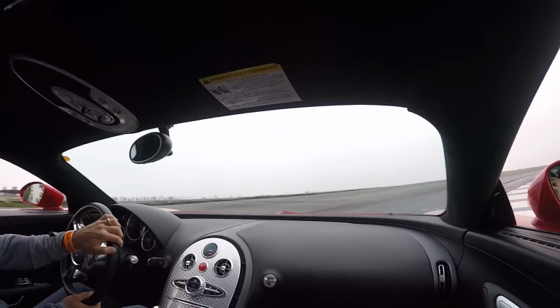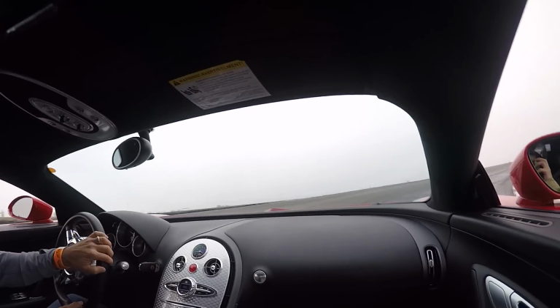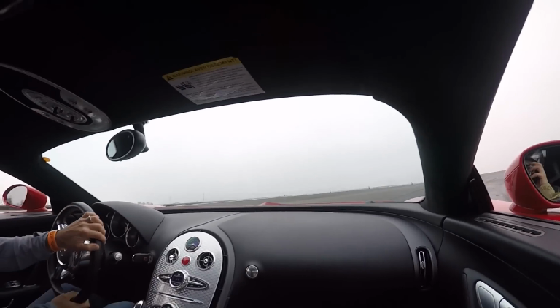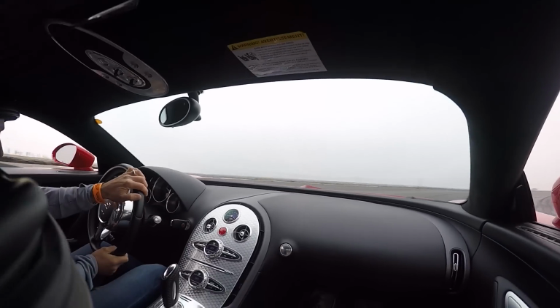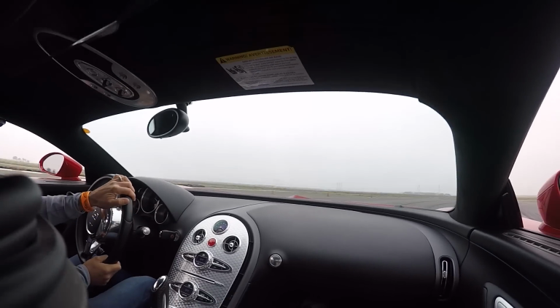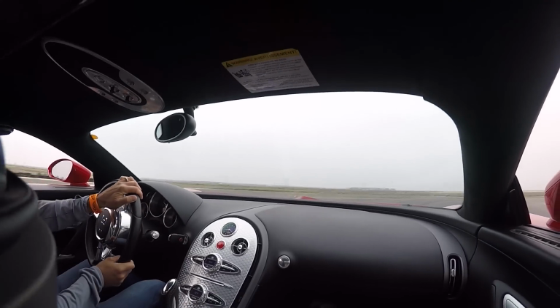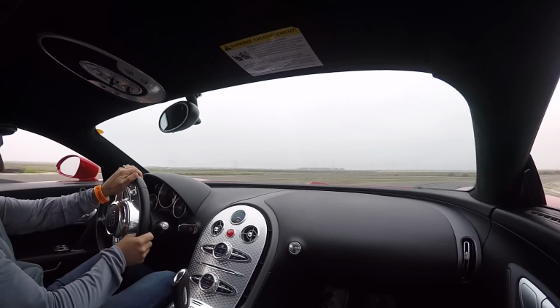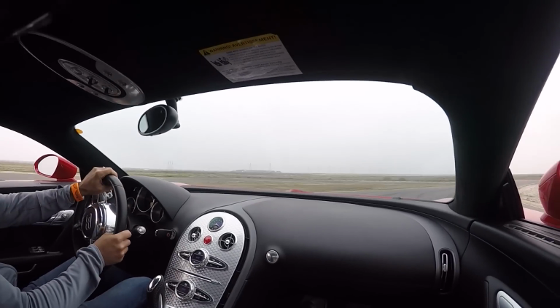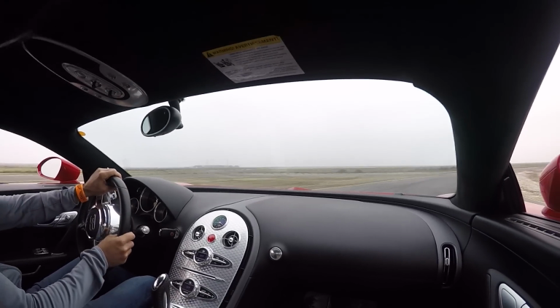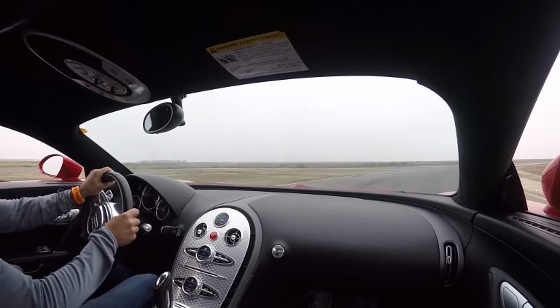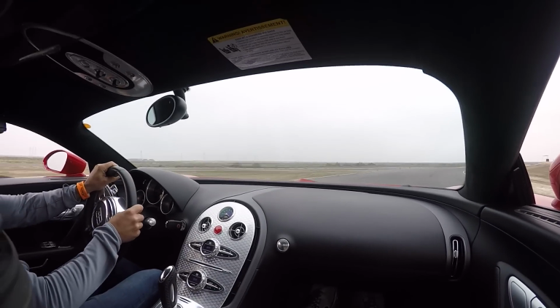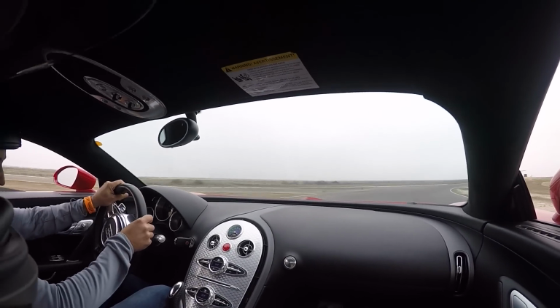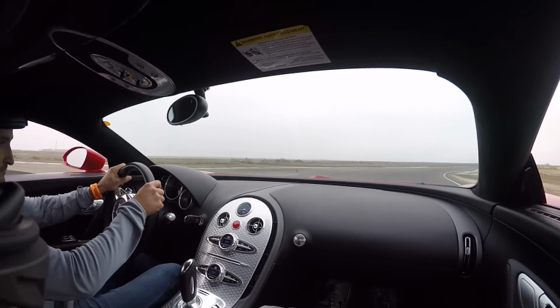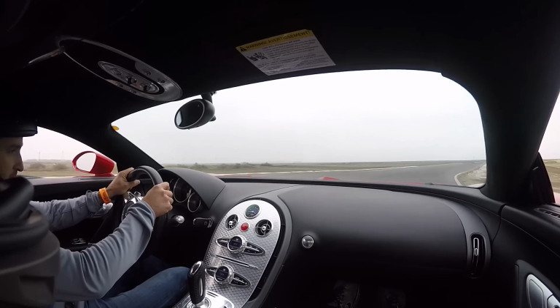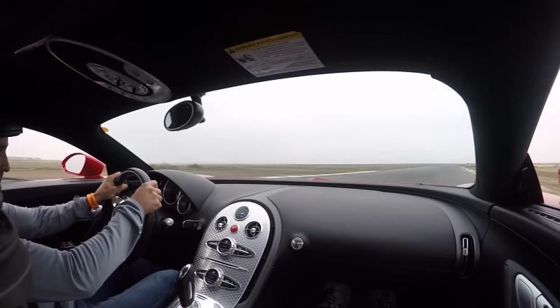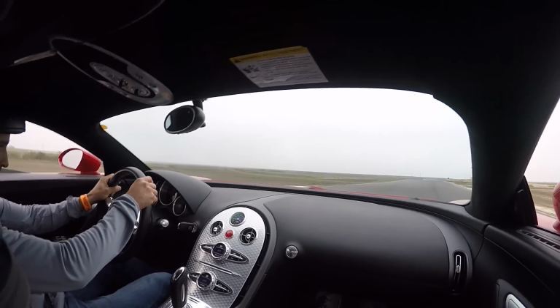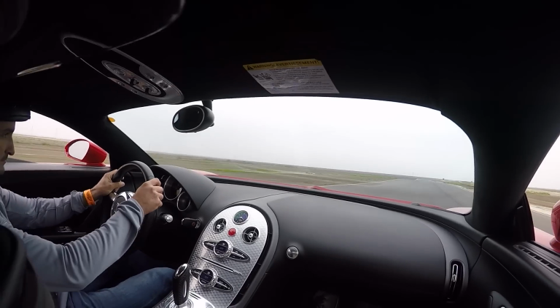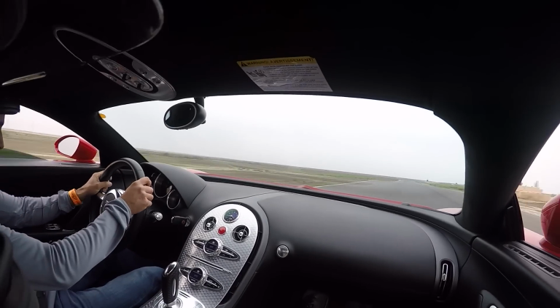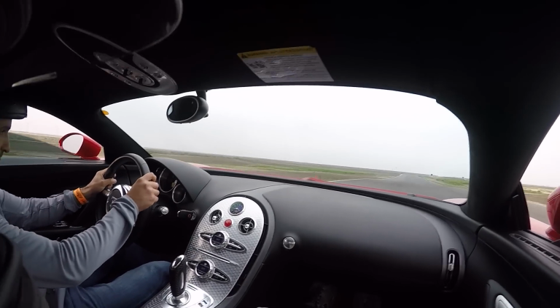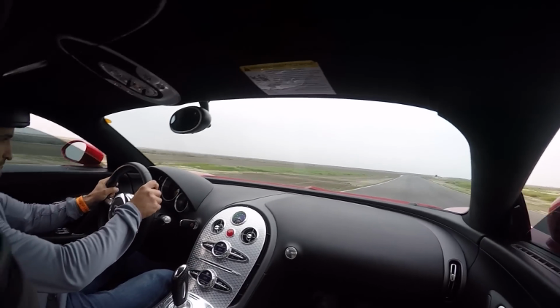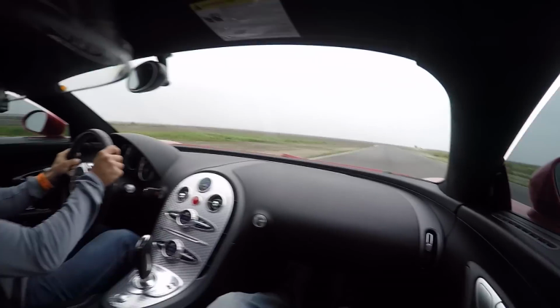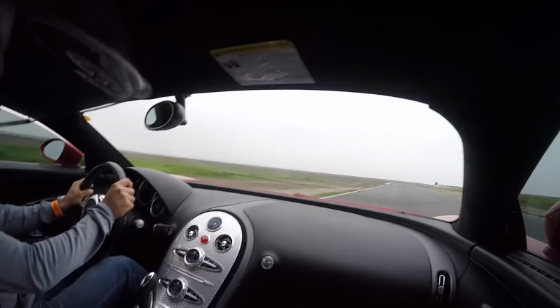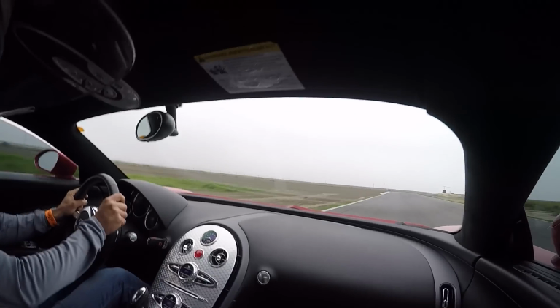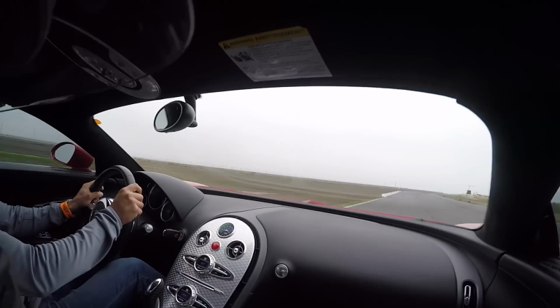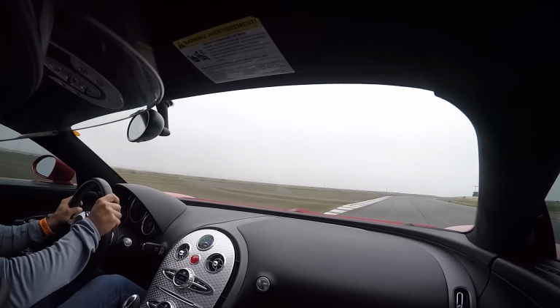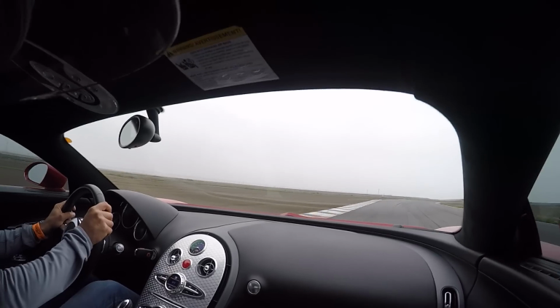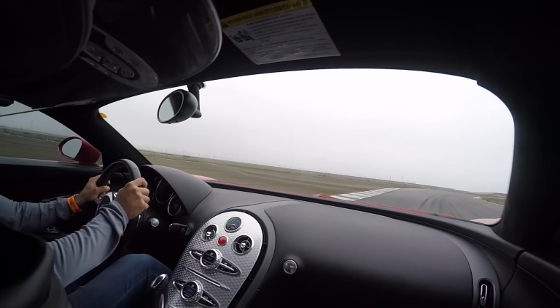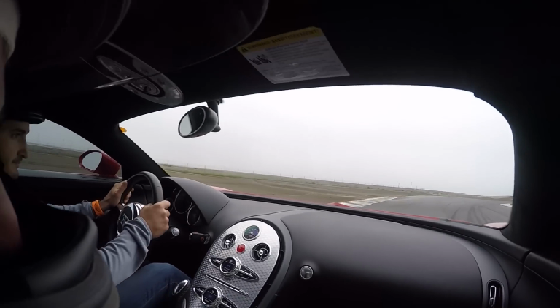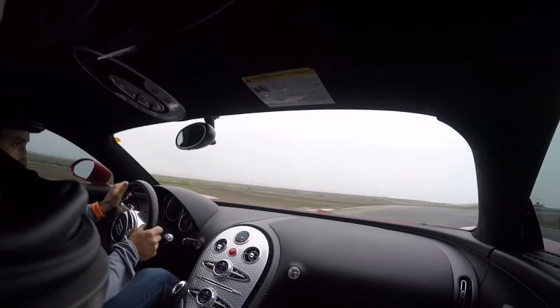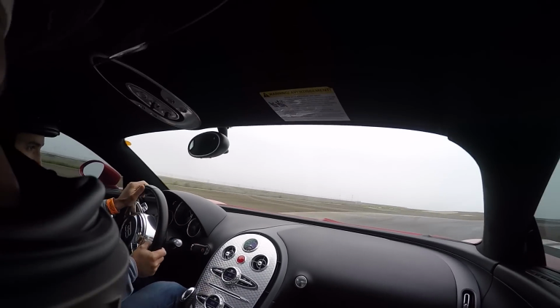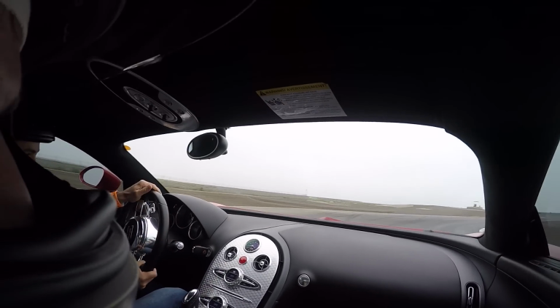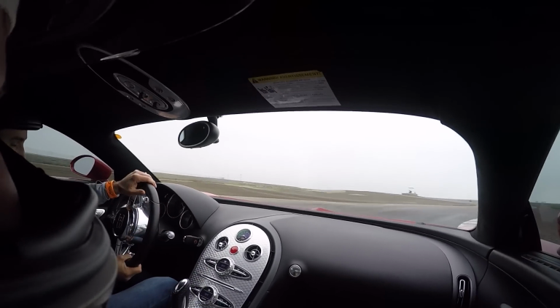What's particularly interesting is that this wide-angle lens, which makes it easier not to throw up while watching the video, doesn't do the track justice. If you've been in a track vehicle, obviously you know what I'm talking about — this is way more aggressive than what it looks like.